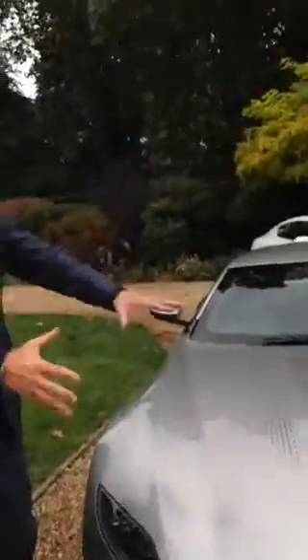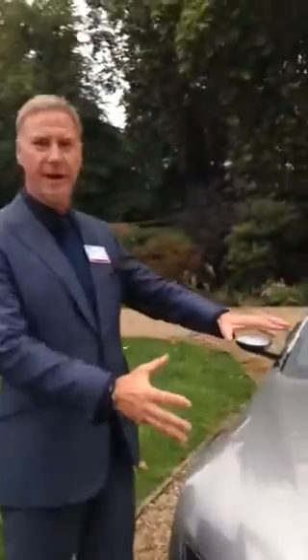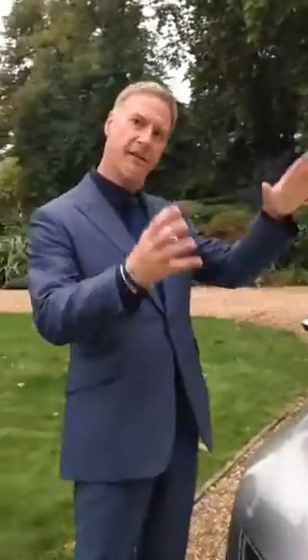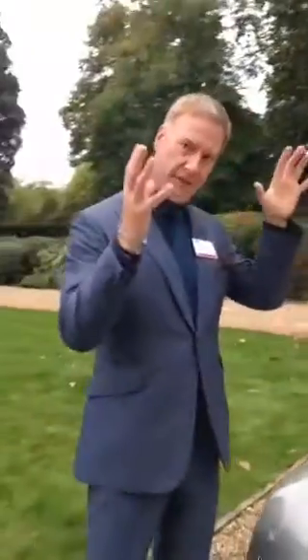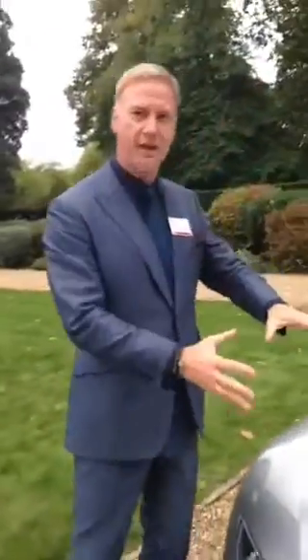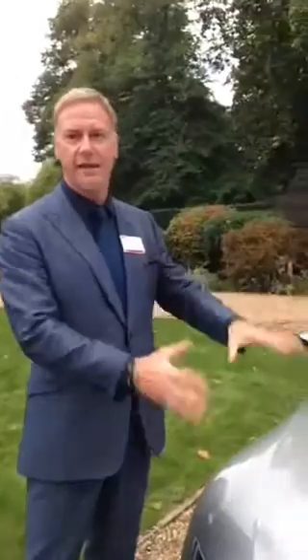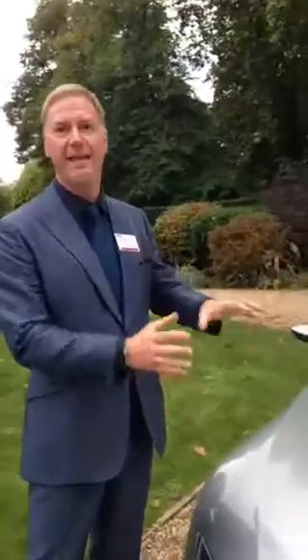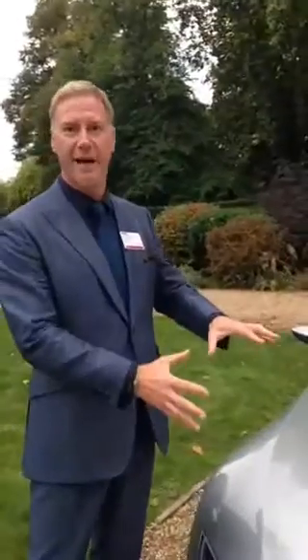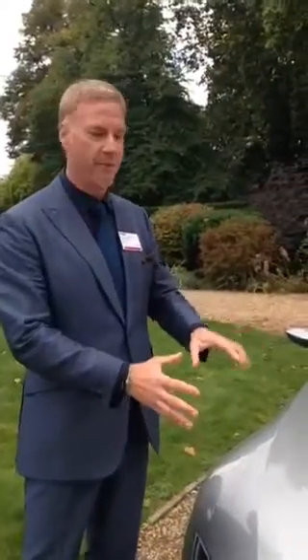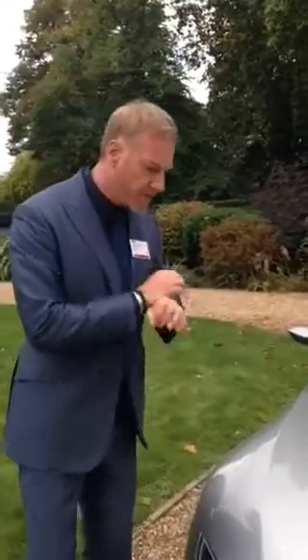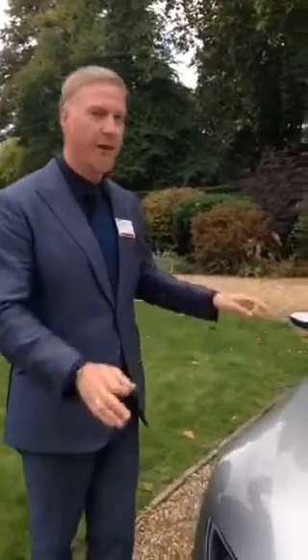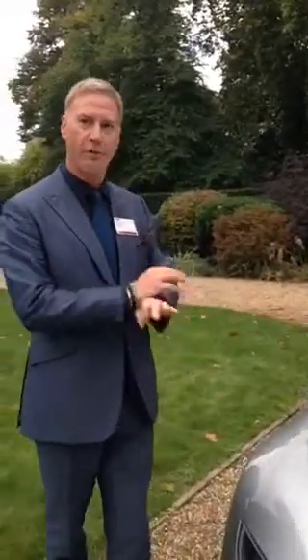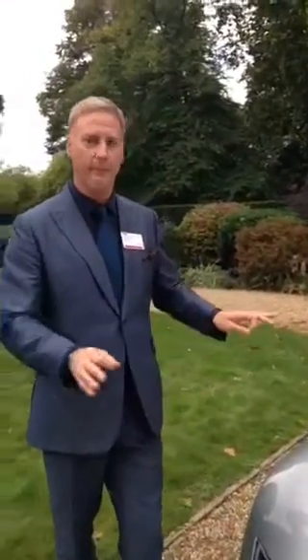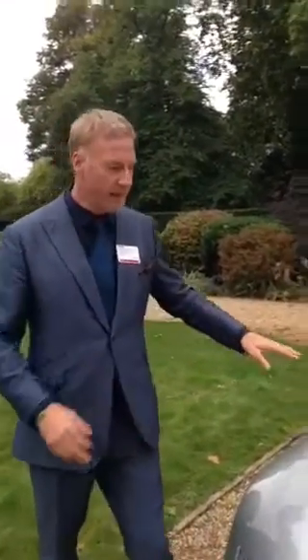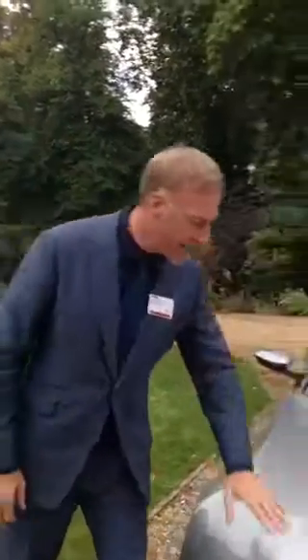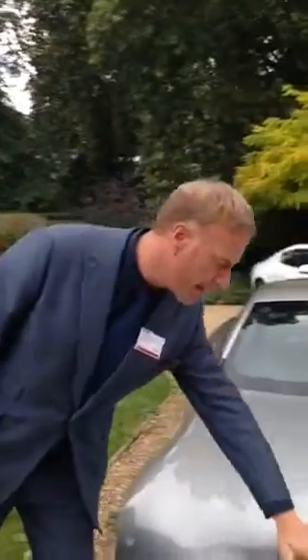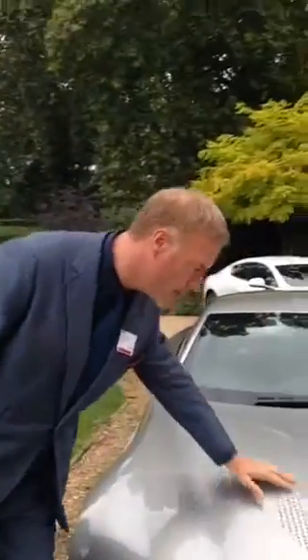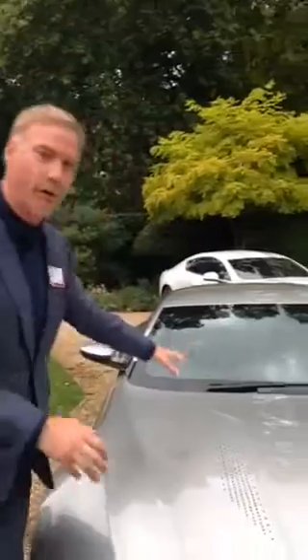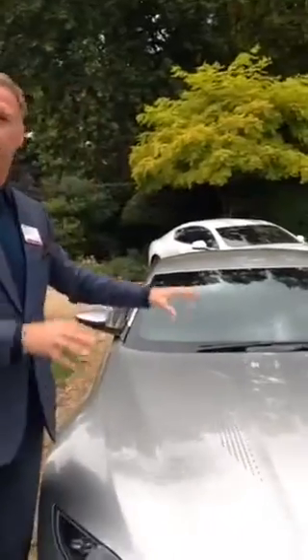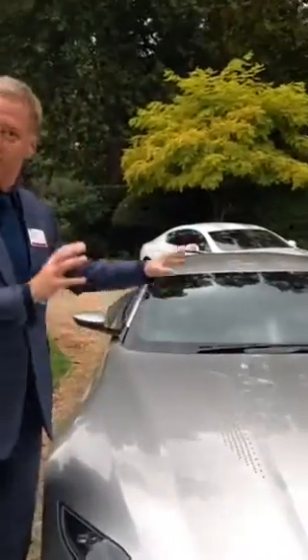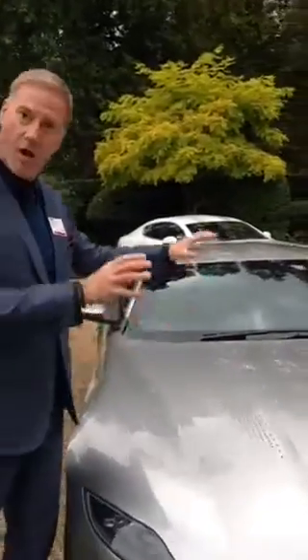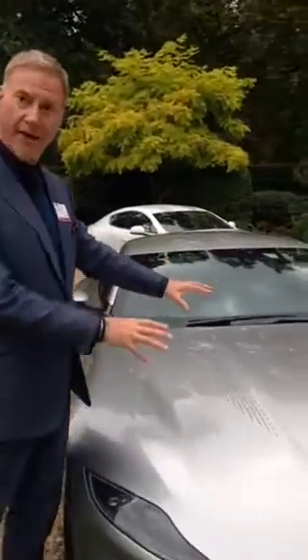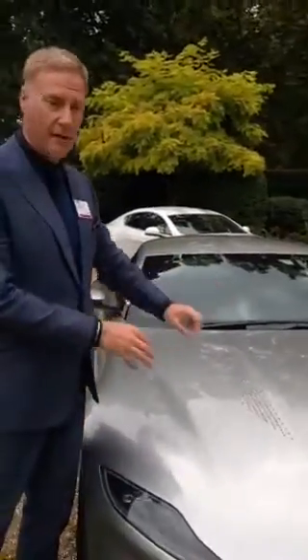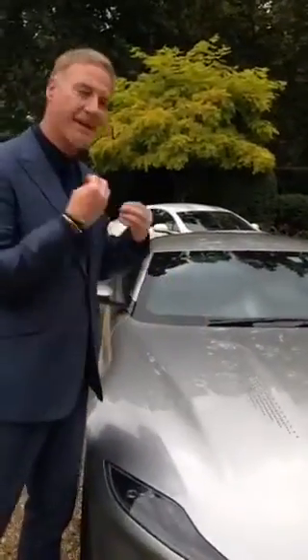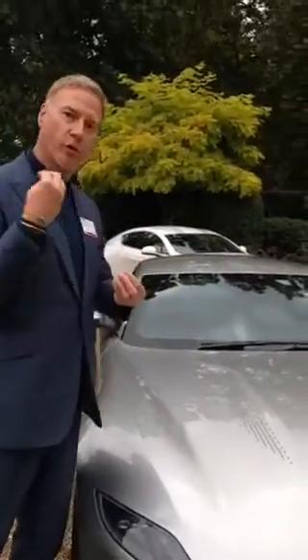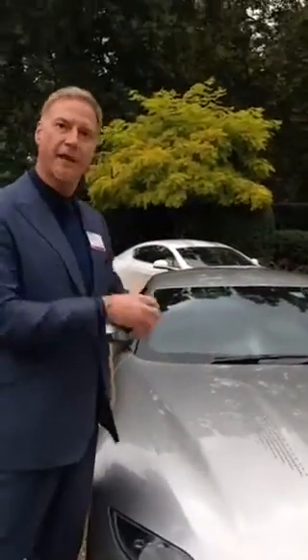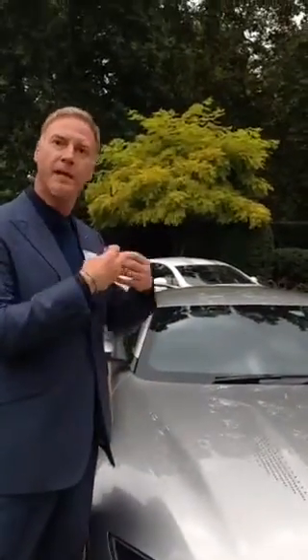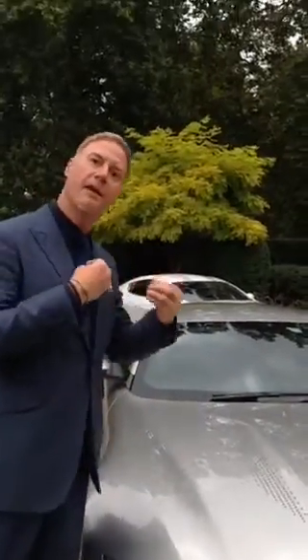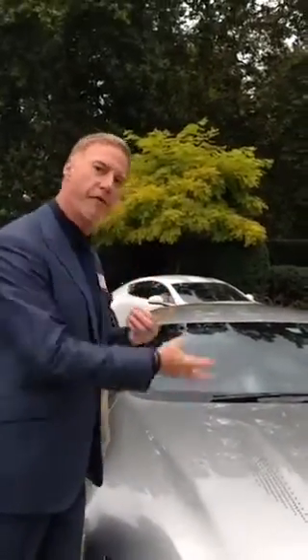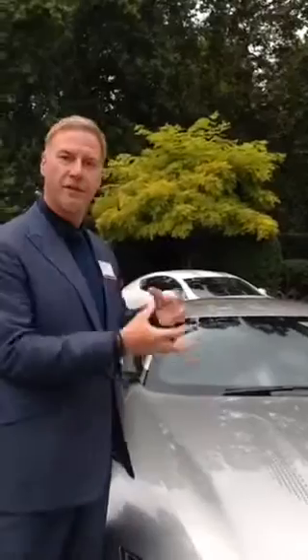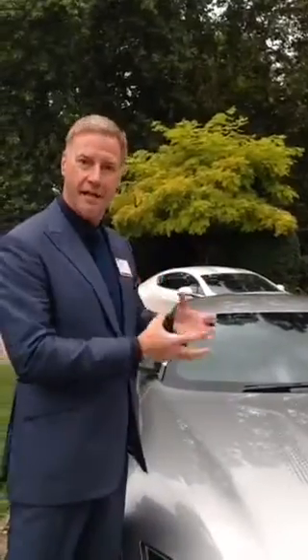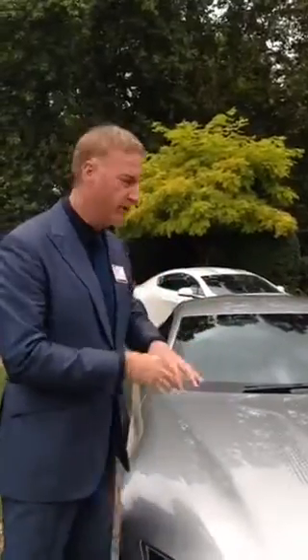Bond is a predator. This car, the DB10, is a predator. It's very, very pure, very simple — even down to the fact that there are no outlets on the hood, on the bonnet, because I didn't want the graphic to be overemphasized in the movie.